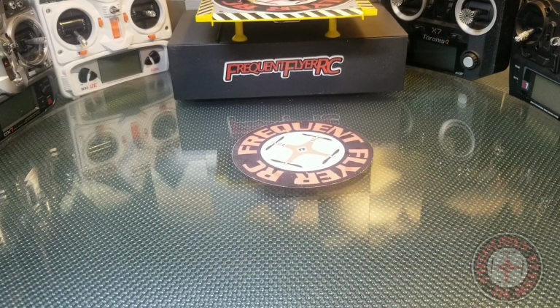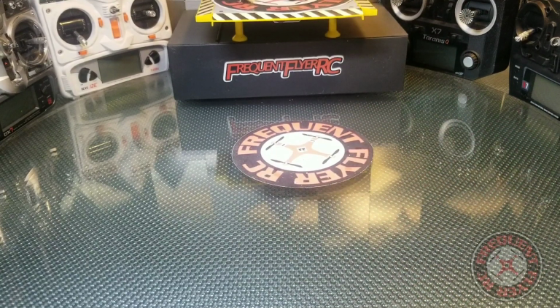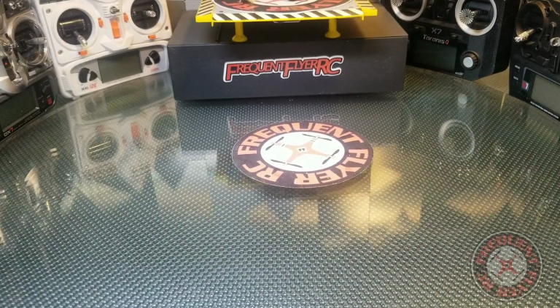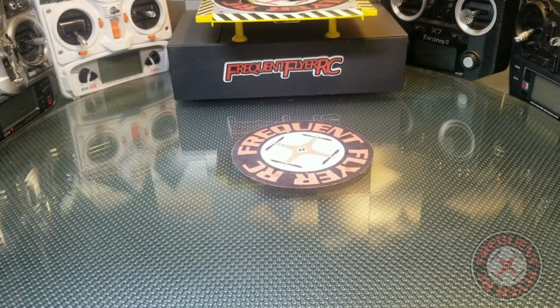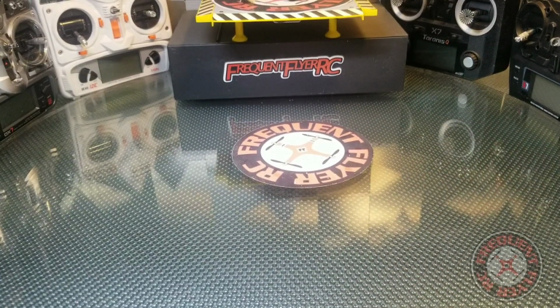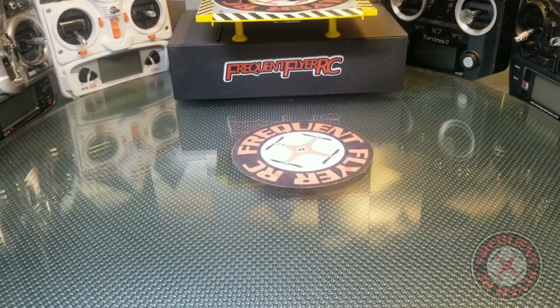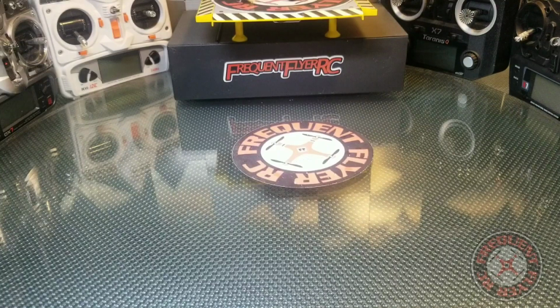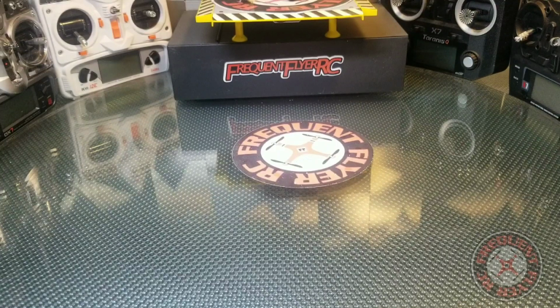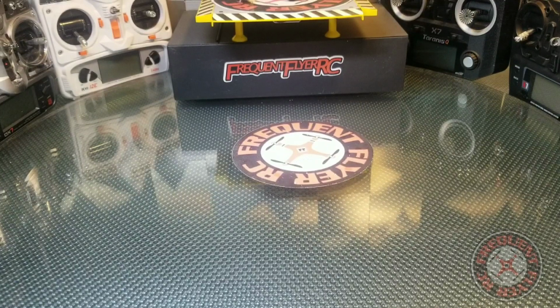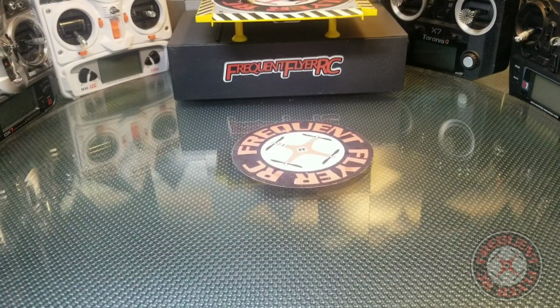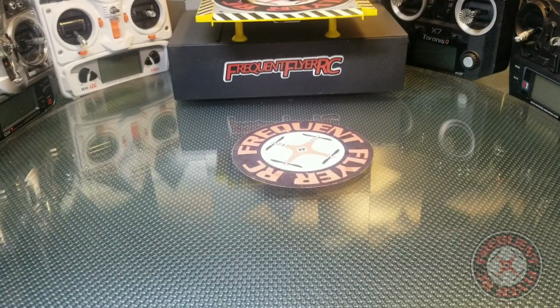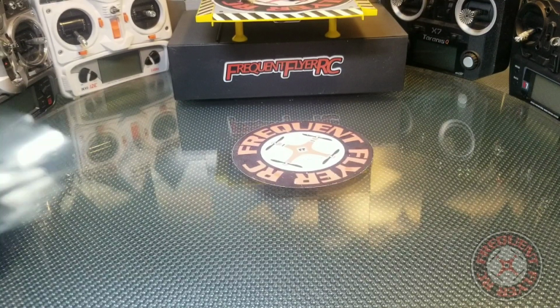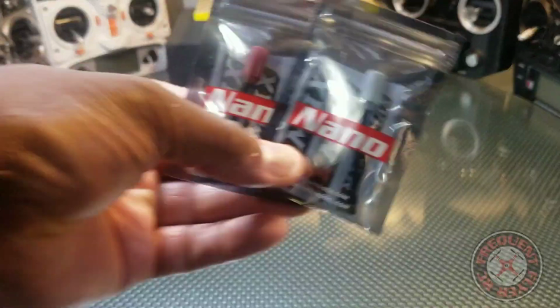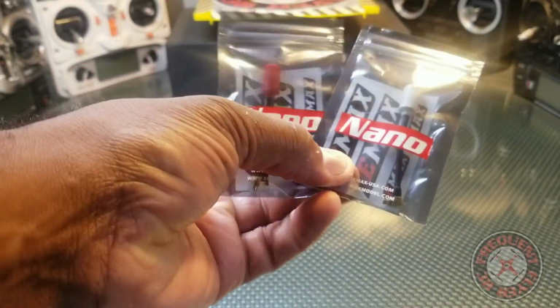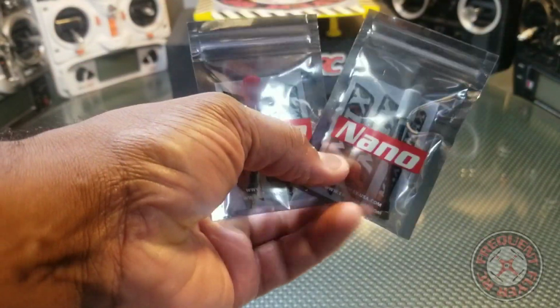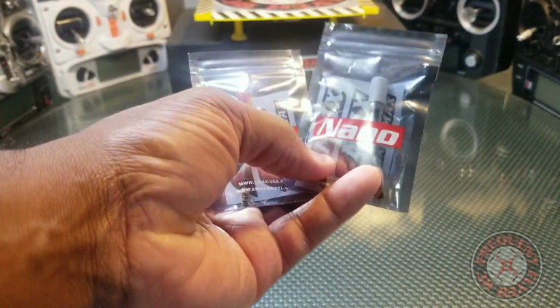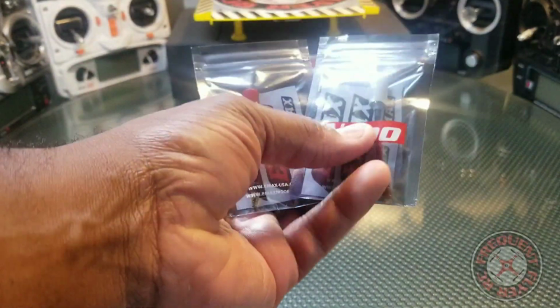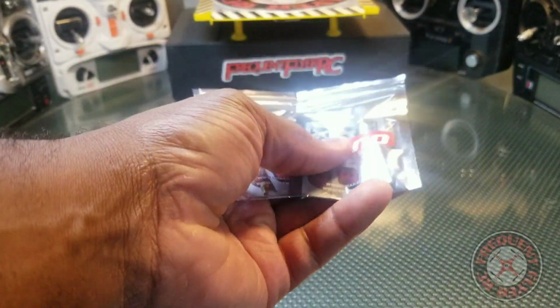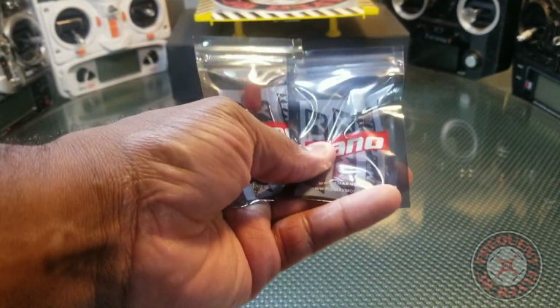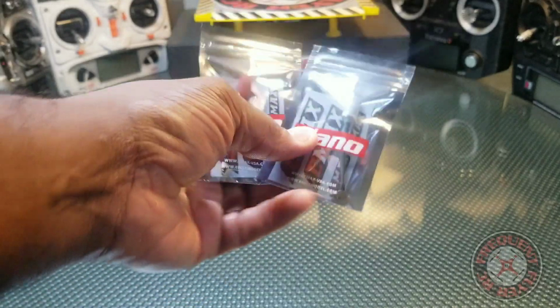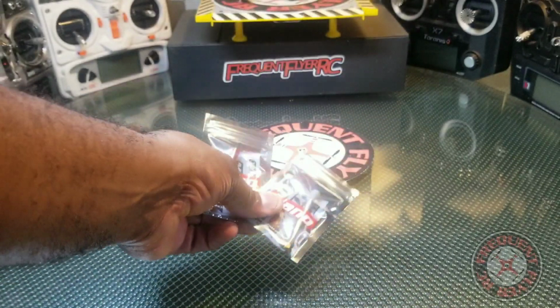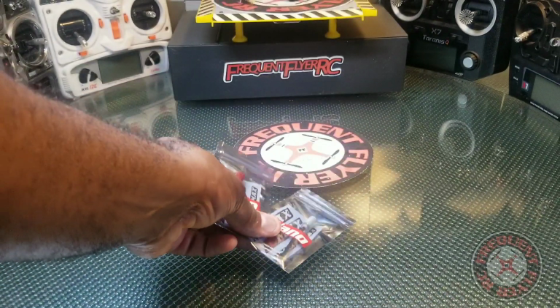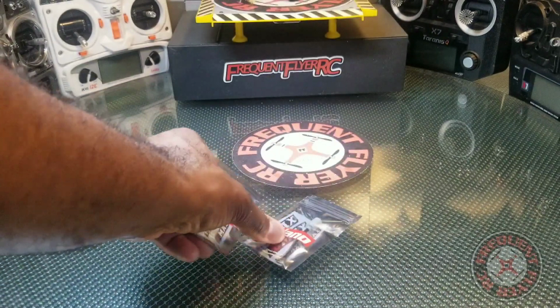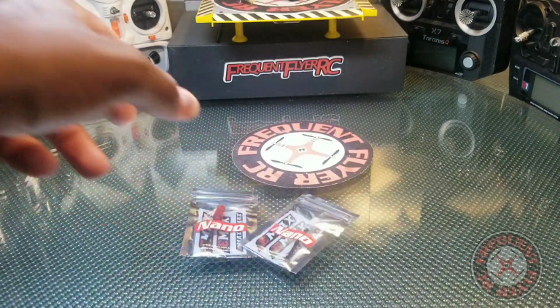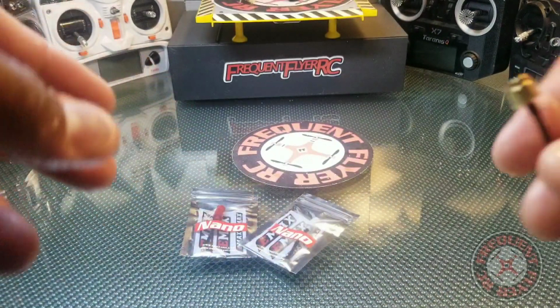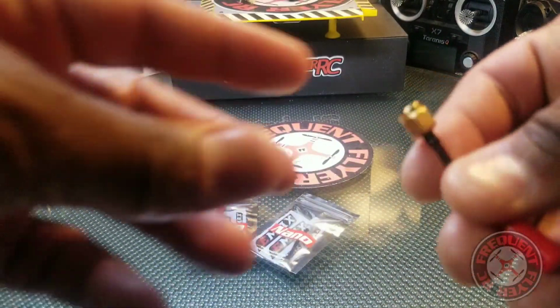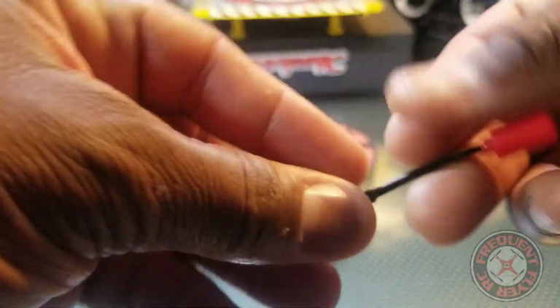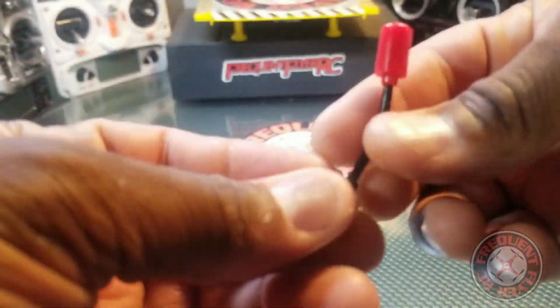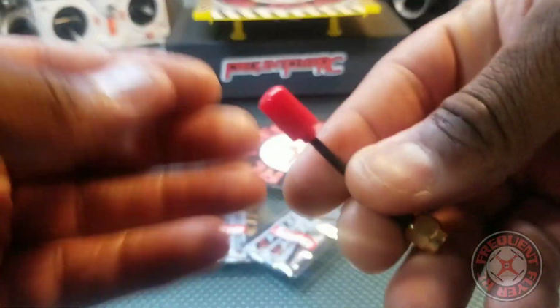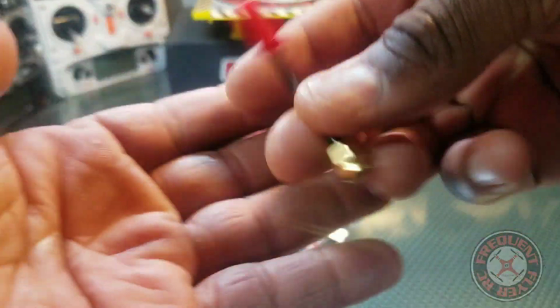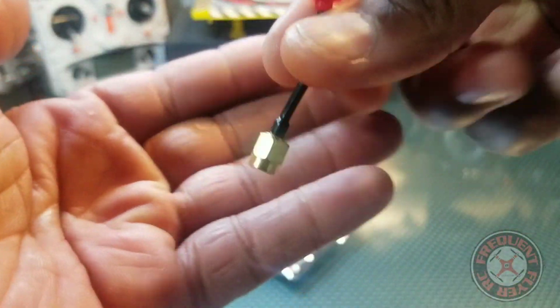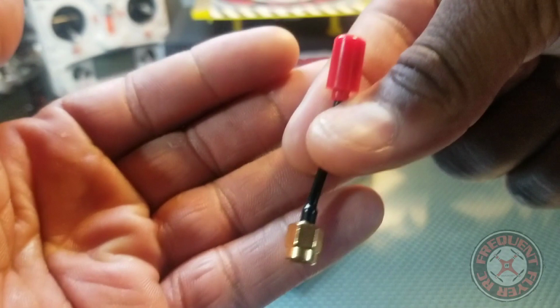What's up, you're checking out the Frequent Flyer, and I have something new to show you guys from EMAX — this is the EMAX Nano. This is the world's smallest circular polarized antenna. Here it is up close so you guys can see it — it's really small.